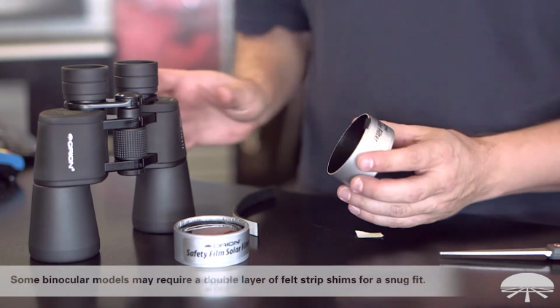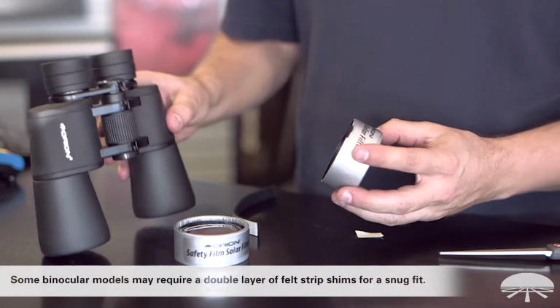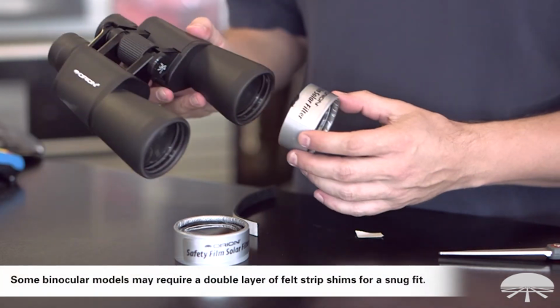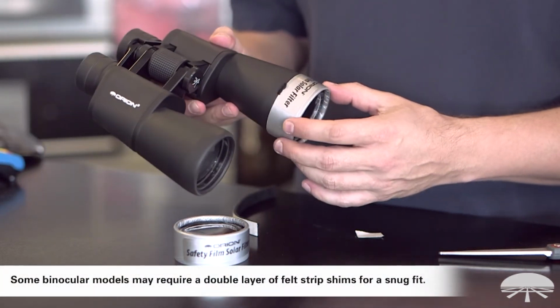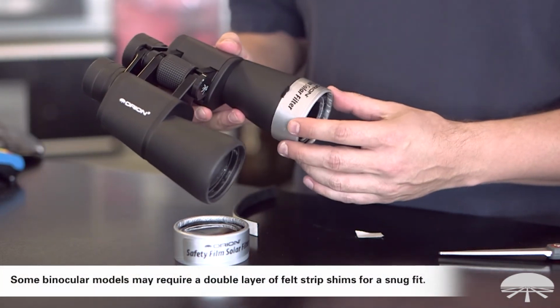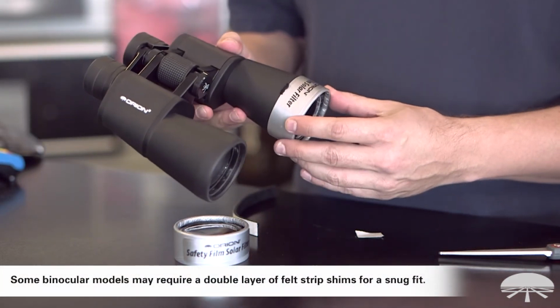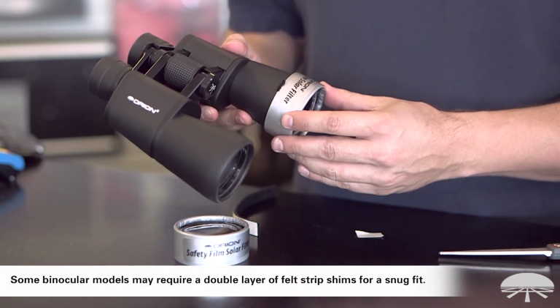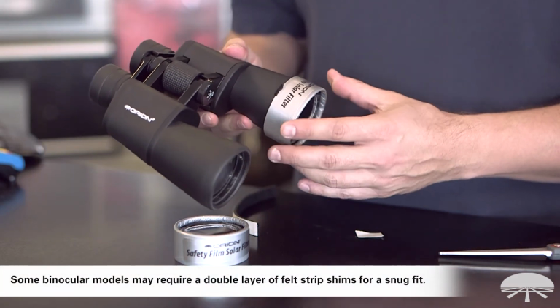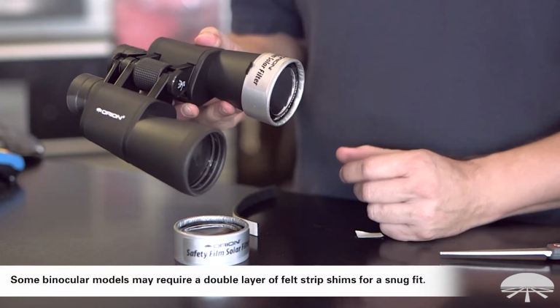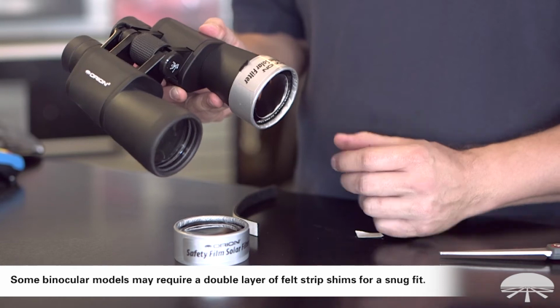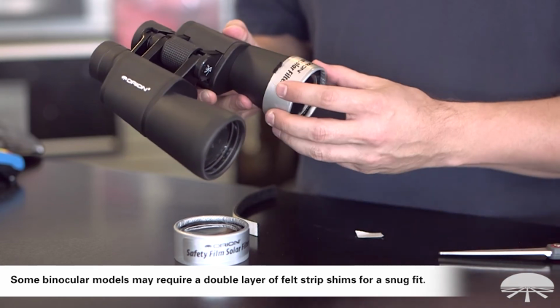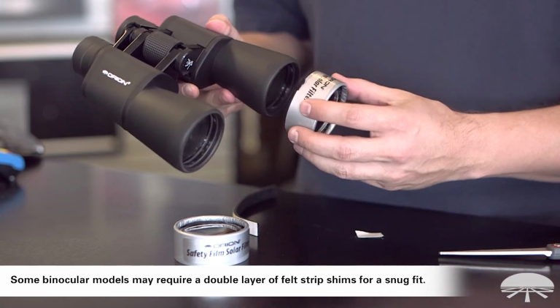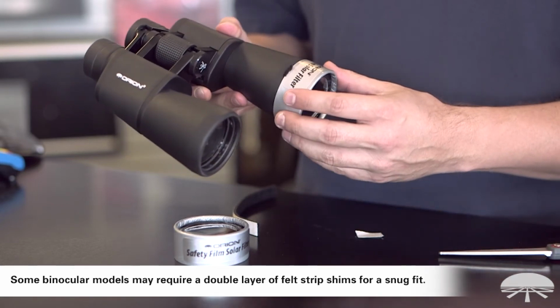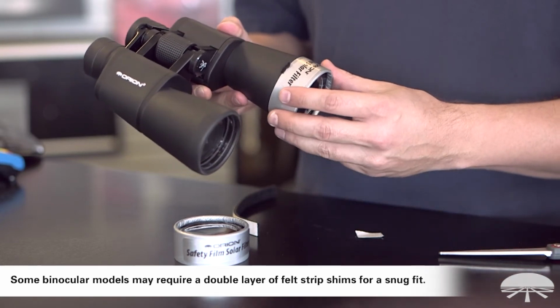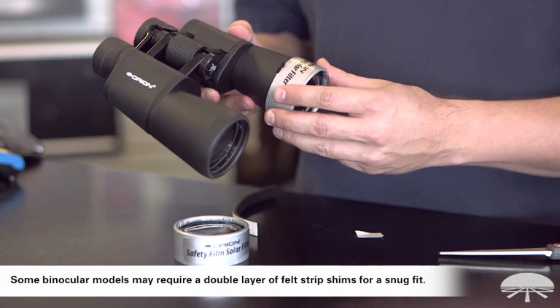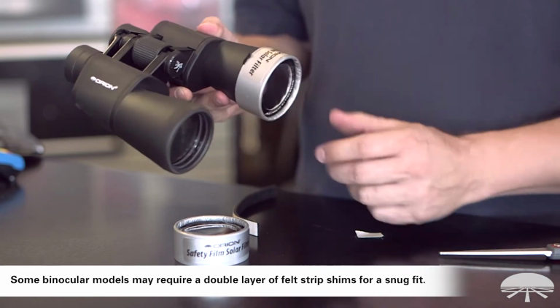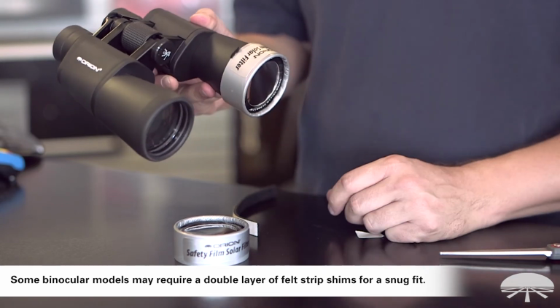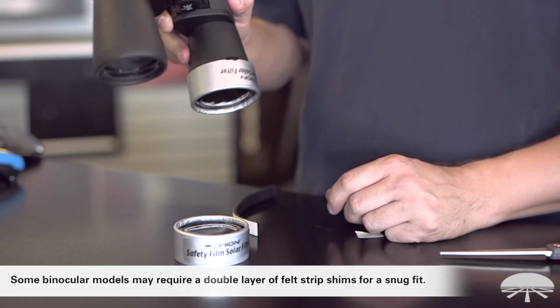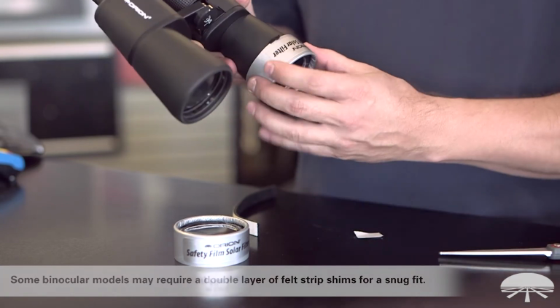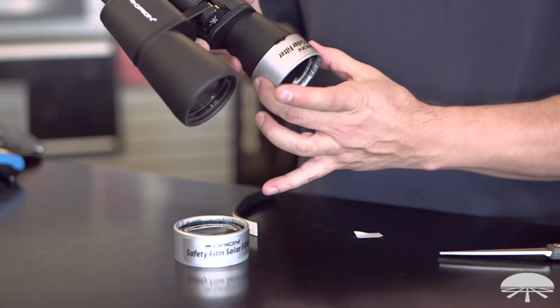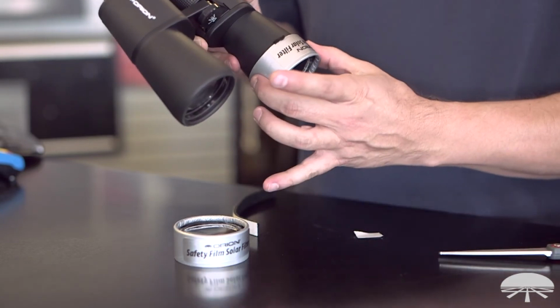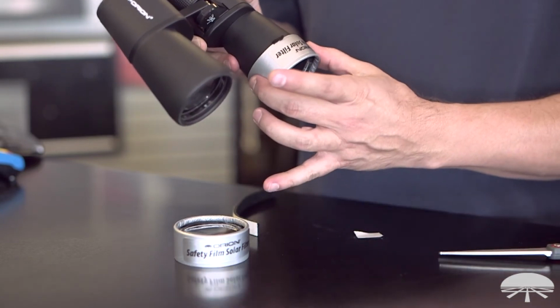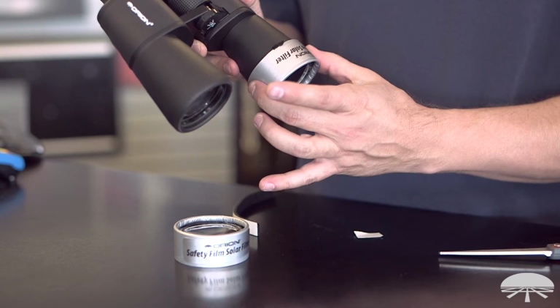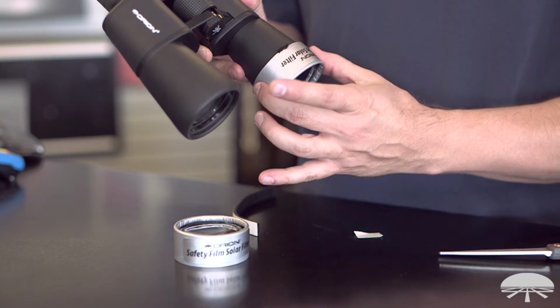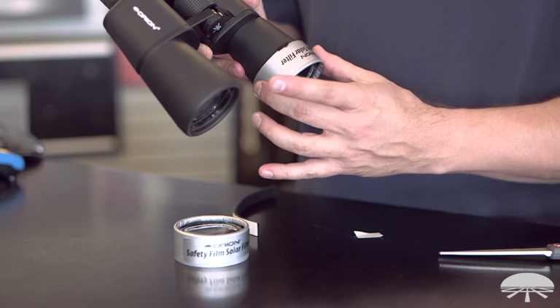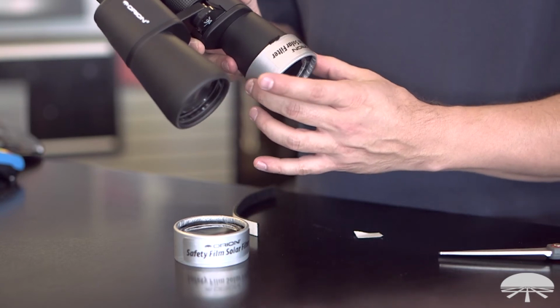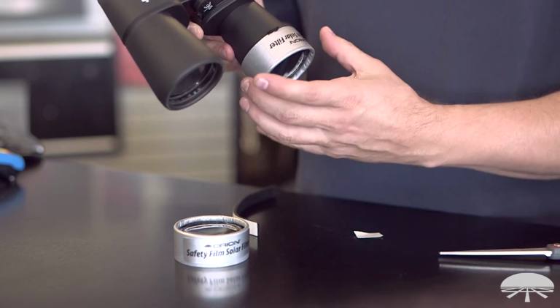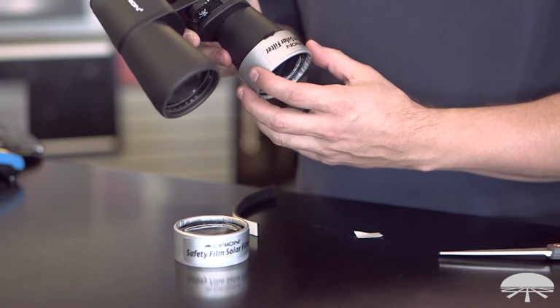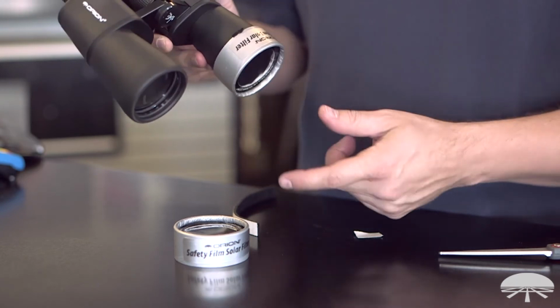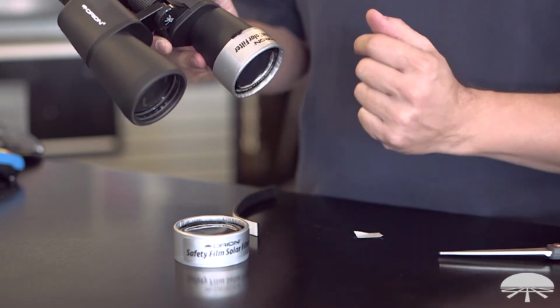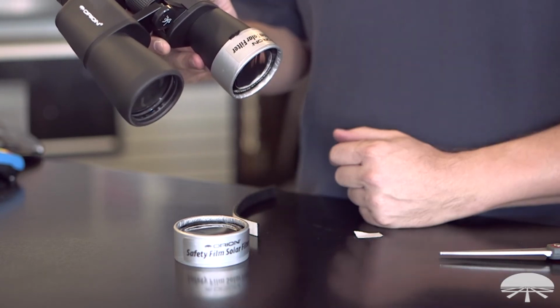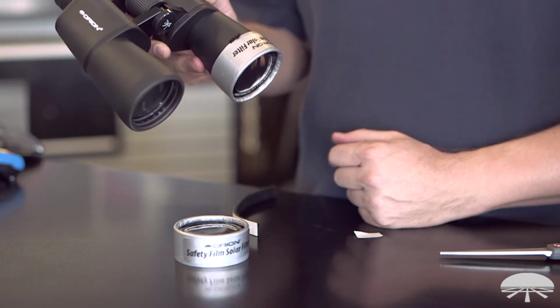Do a test fit and see how that works — actually that's about perfect for these binoculars, so I'm not going to put another one on because it's a nice snug fit. It stays on; I can even pull a little bit and it's not going to fall off. You don't want it coming off on its own. Then repeat the same process for the other filter.